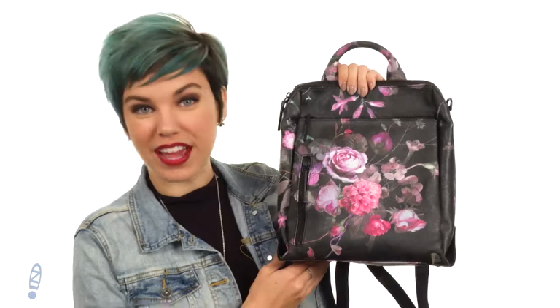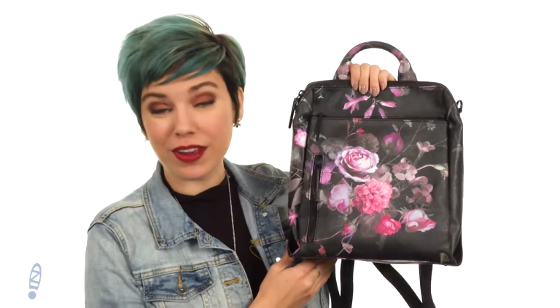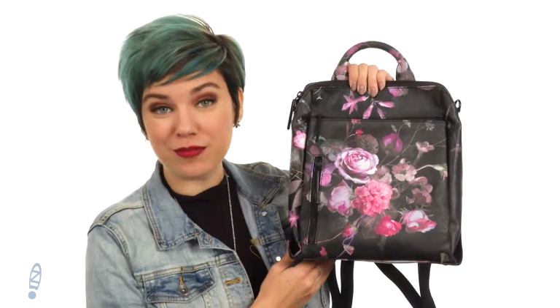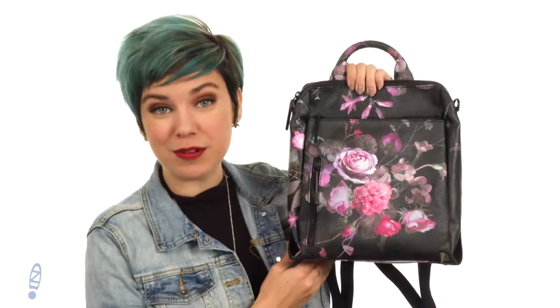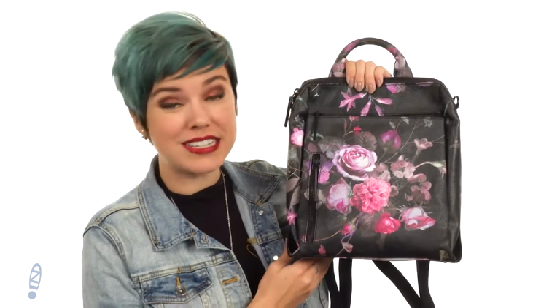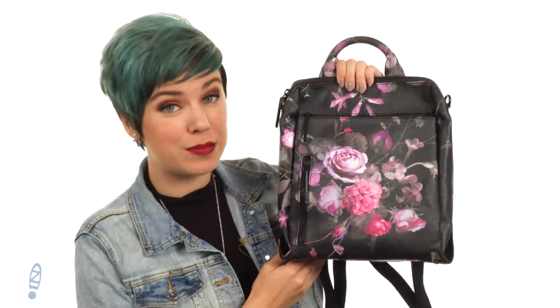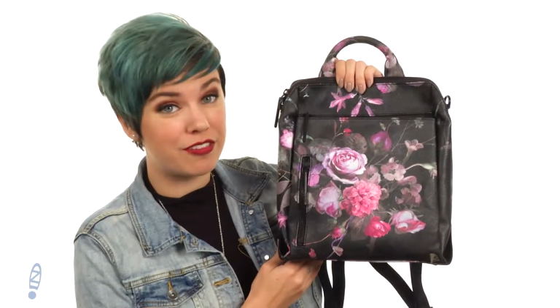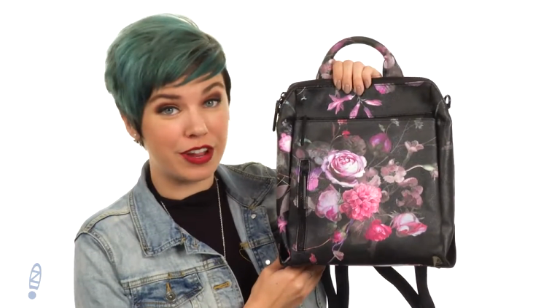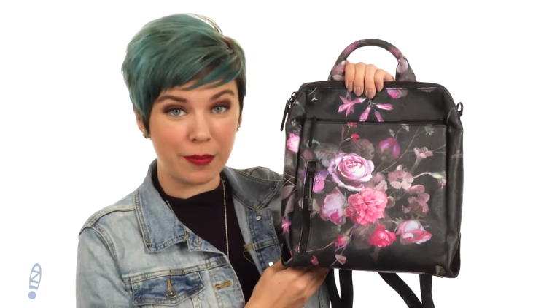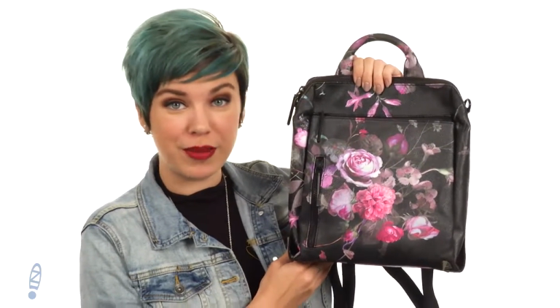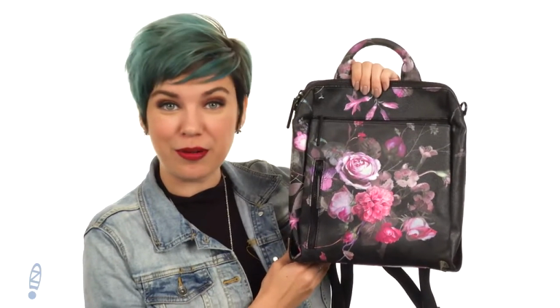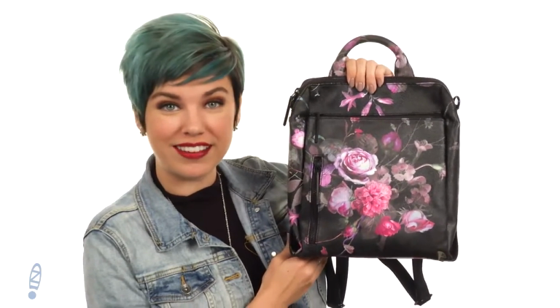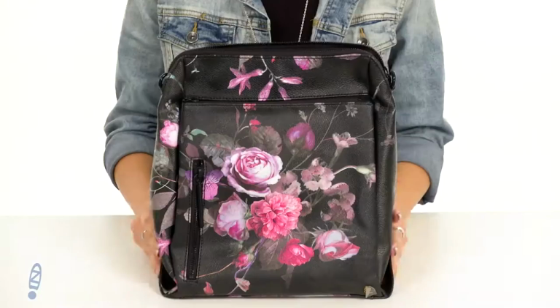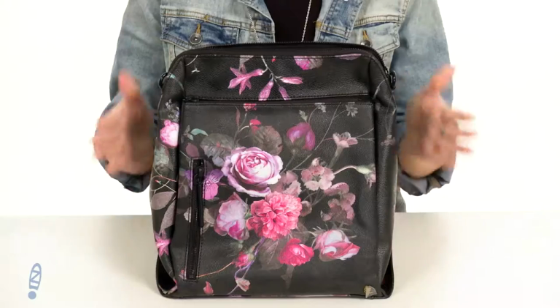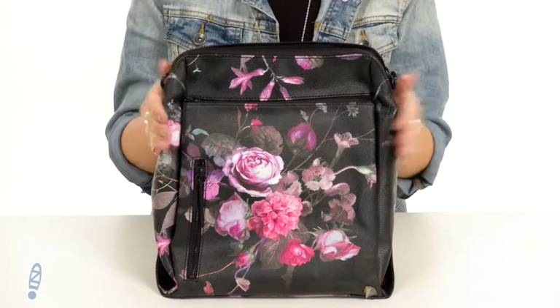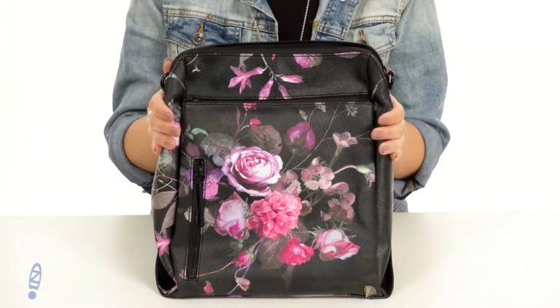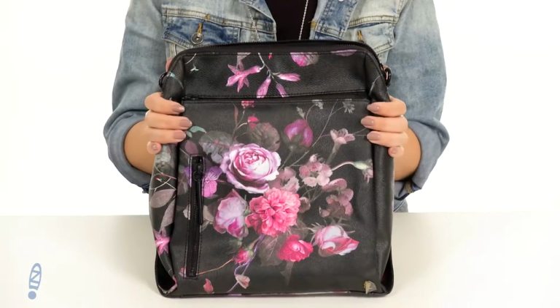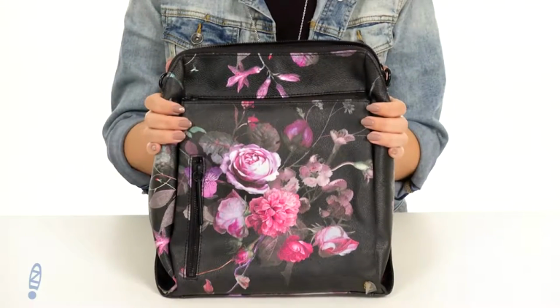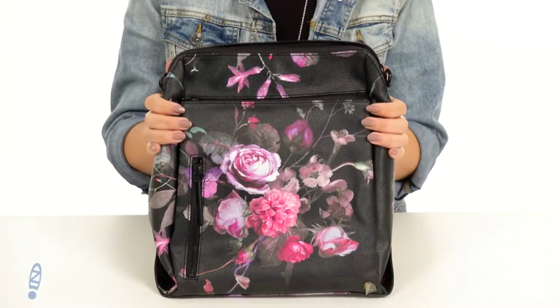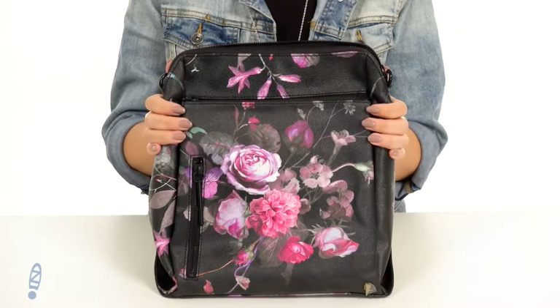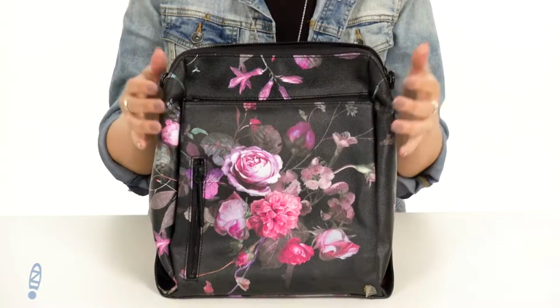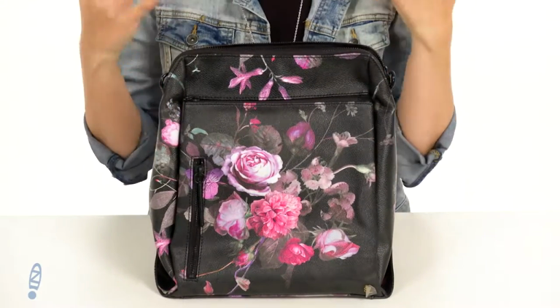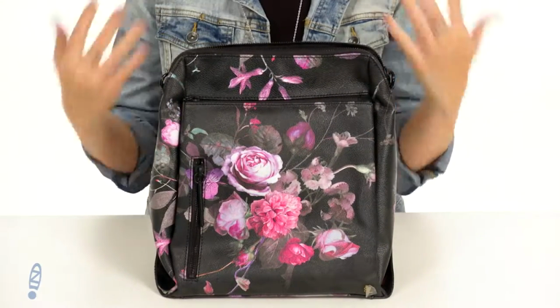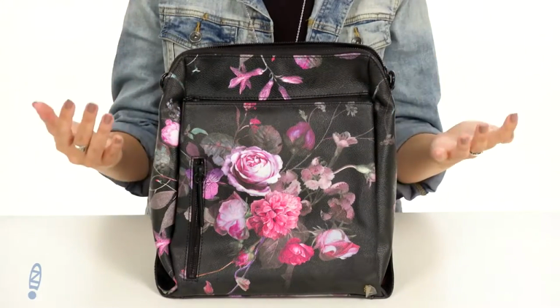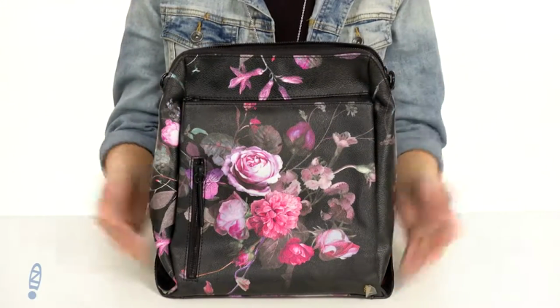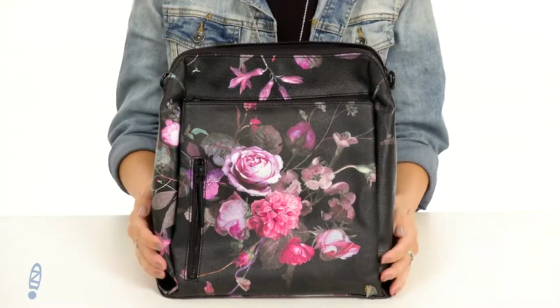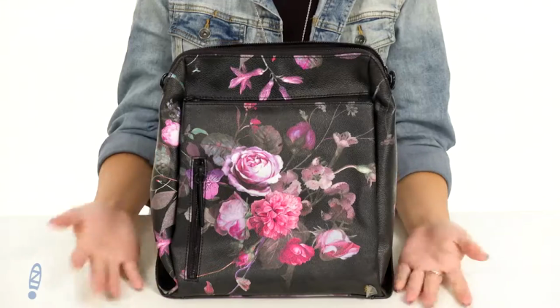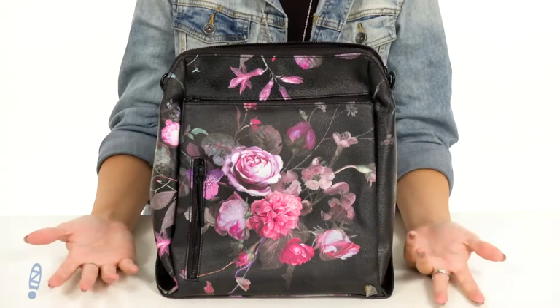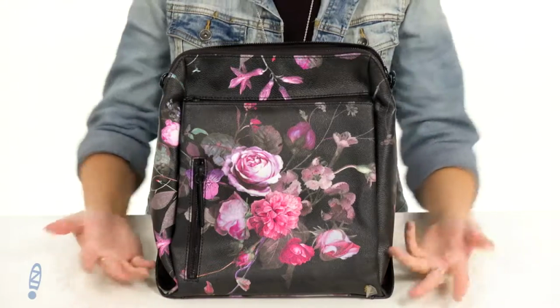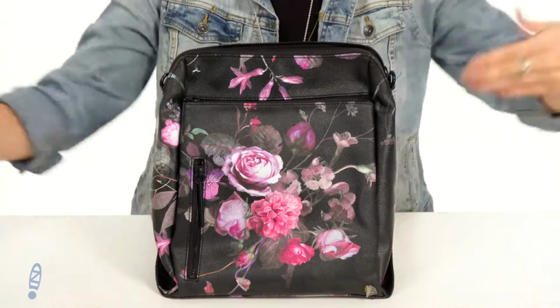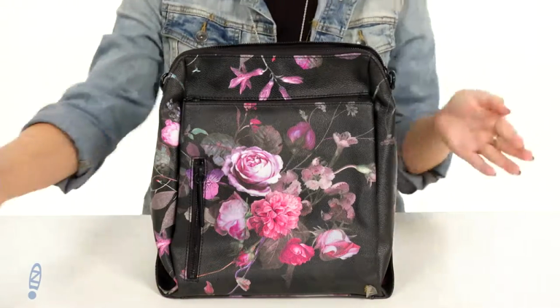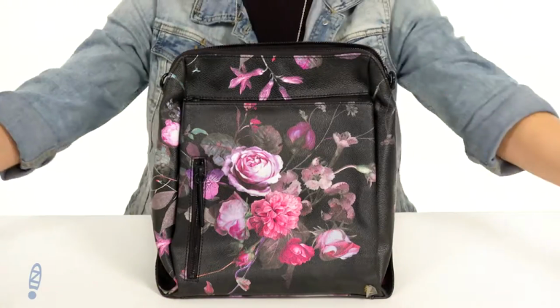Hi everyone, Autumn from Zappos here, and today I'm showing off the Olvera Backpack from Elliot Lucca. This beautiful backpack is just gonna make everything easier and make life better, because it's pretty — plus it's holding all your stuff and you're hands-free.